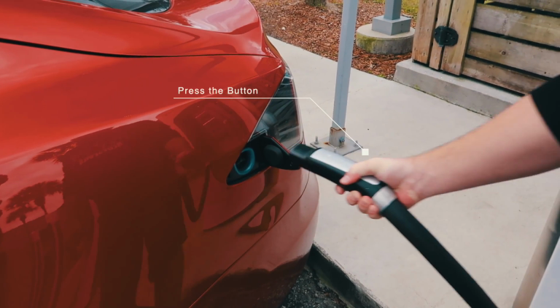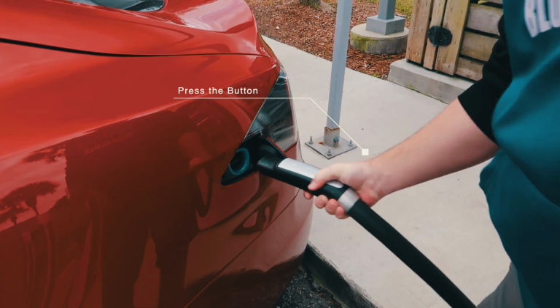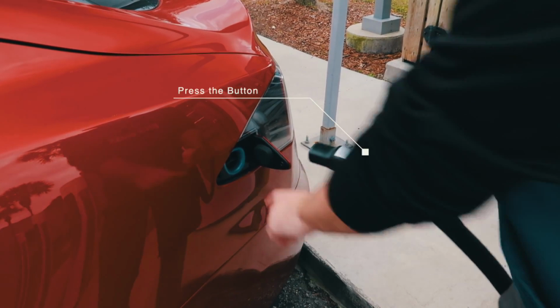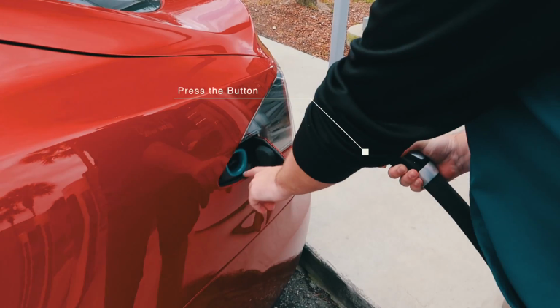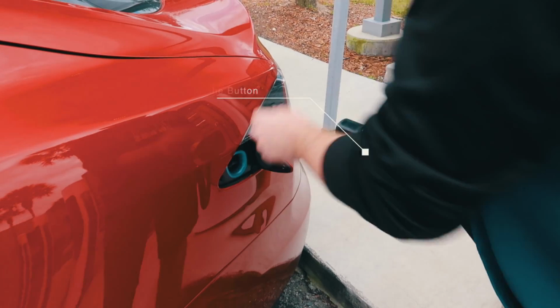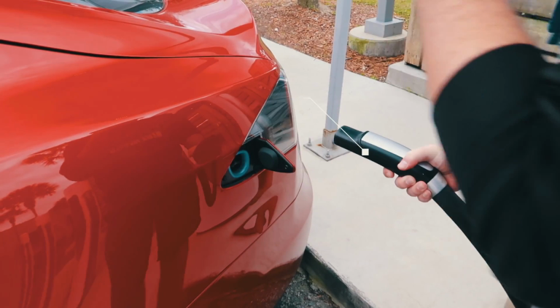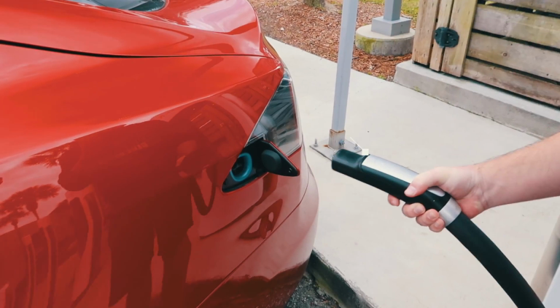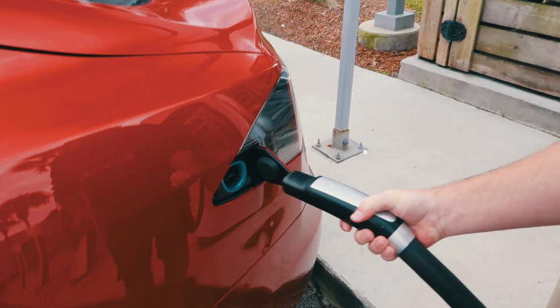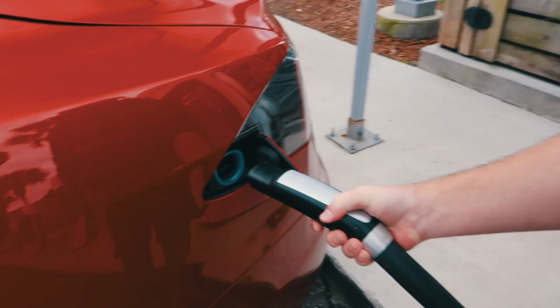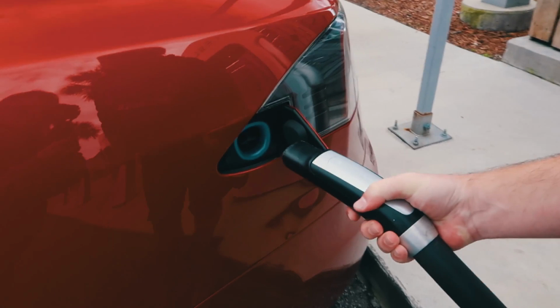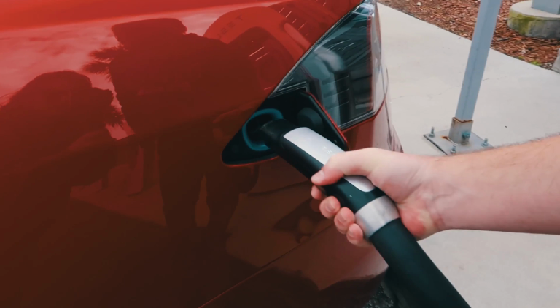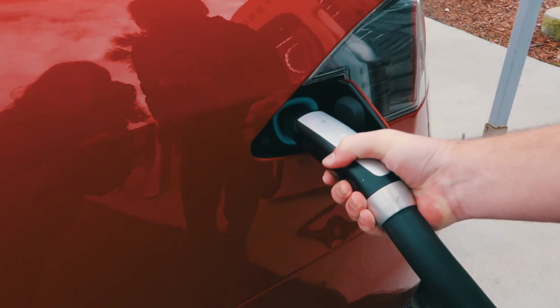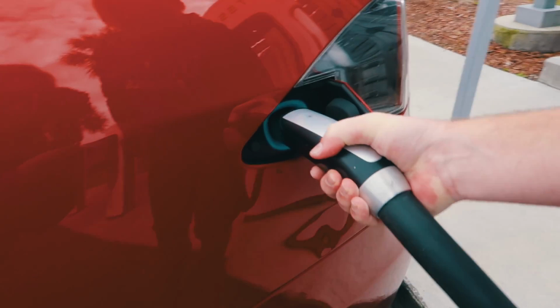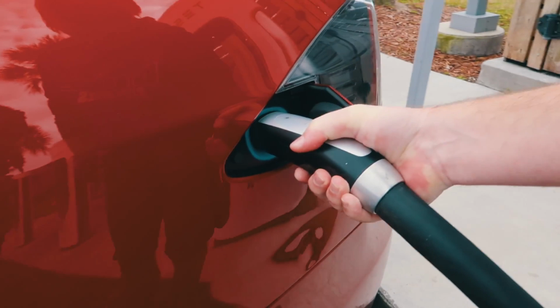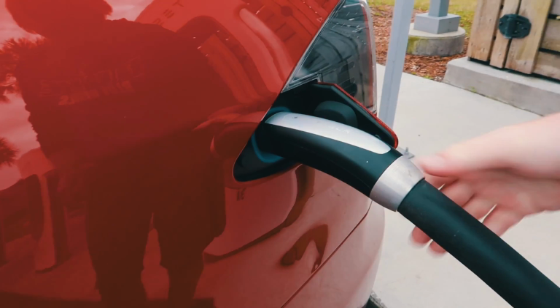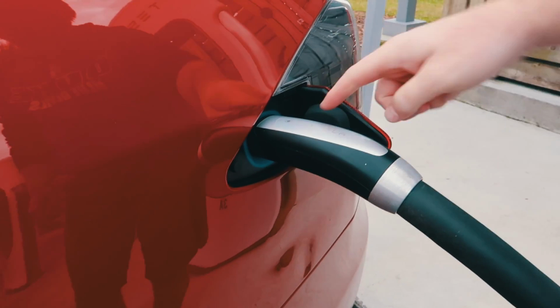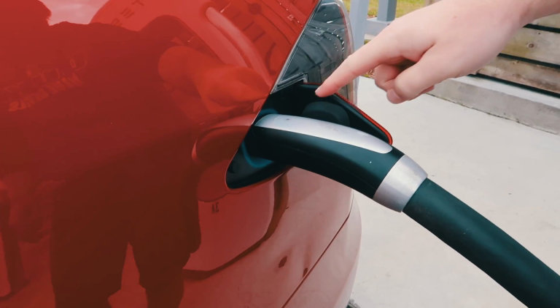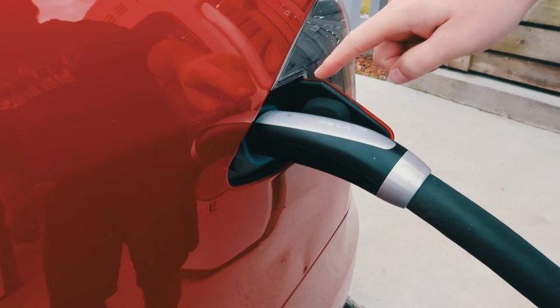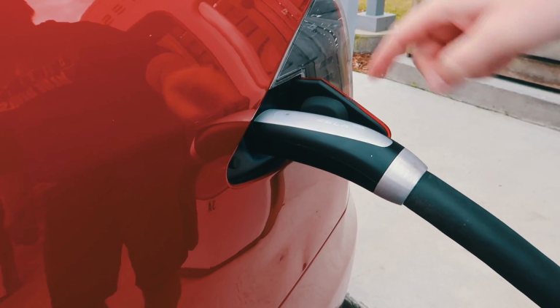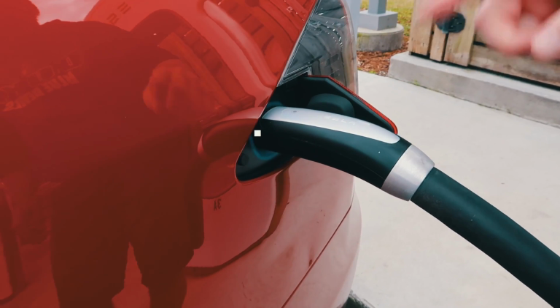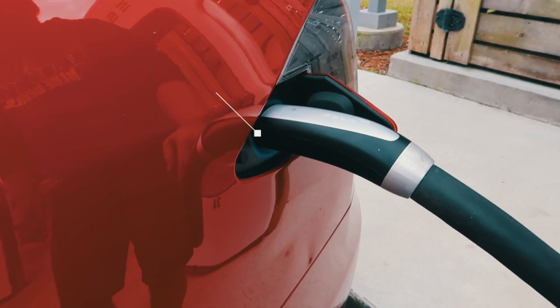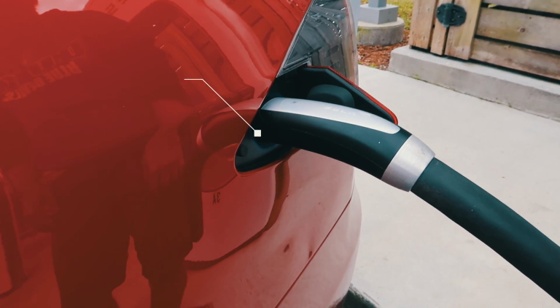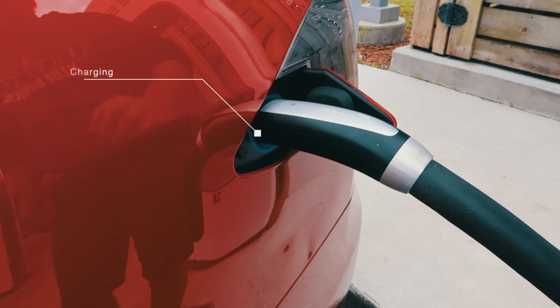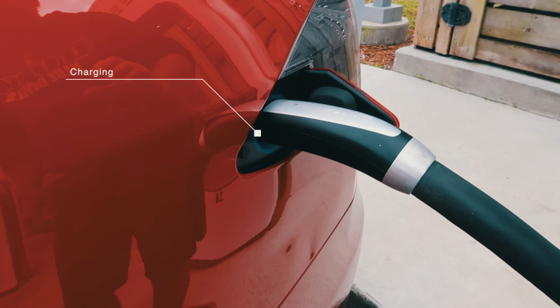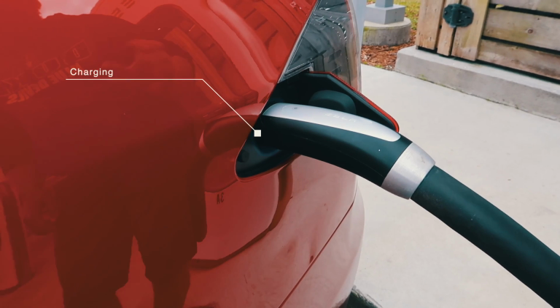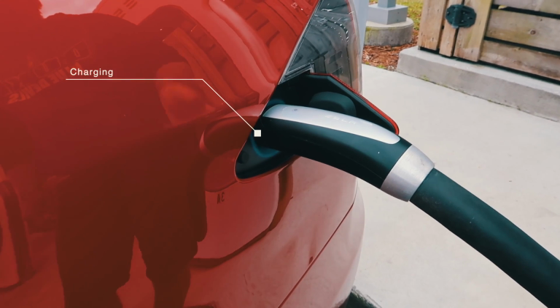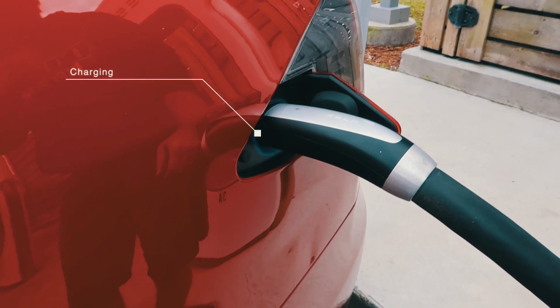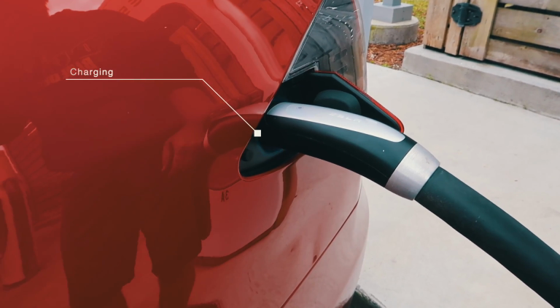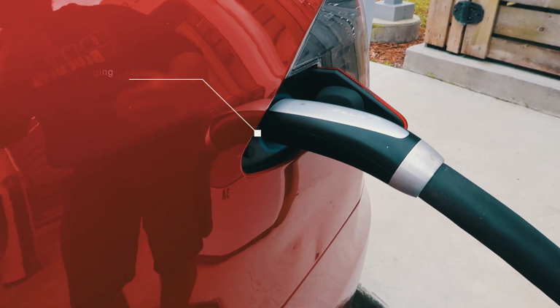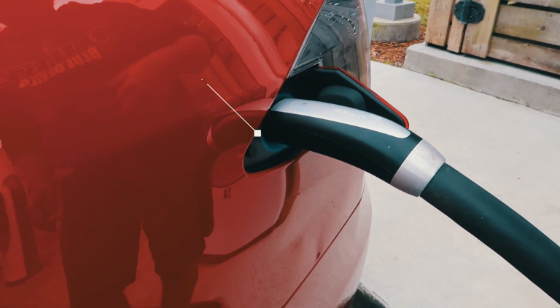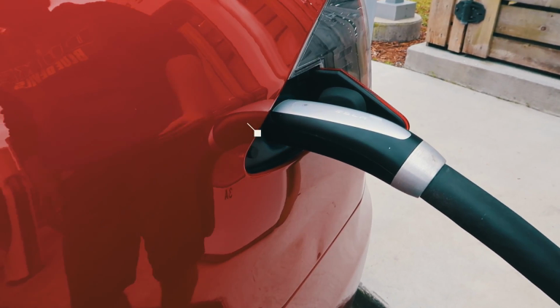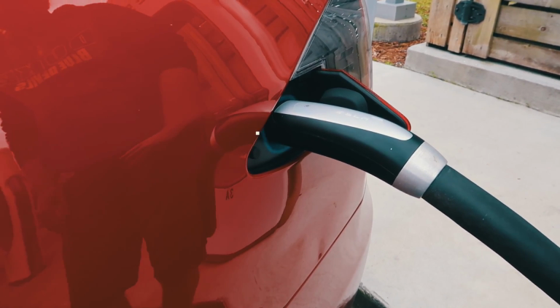And then you'll see it's a light blue color. Once you plug it in, it'll switch to blue and it'll start blinking. The speed of the blinks tells you how quickly it's charging.